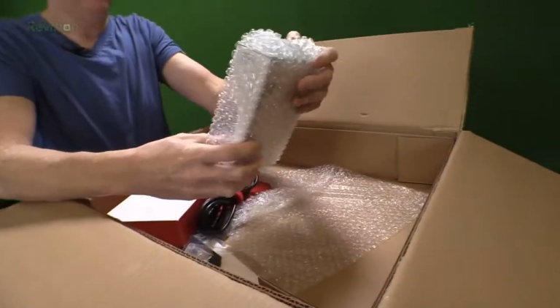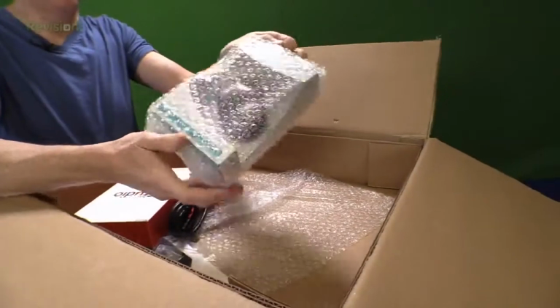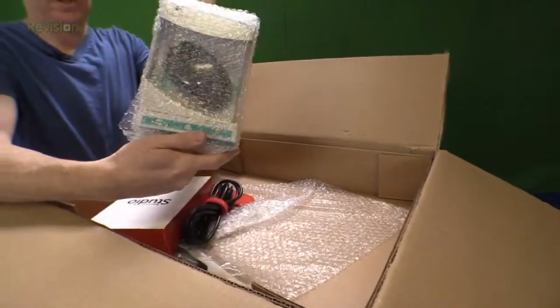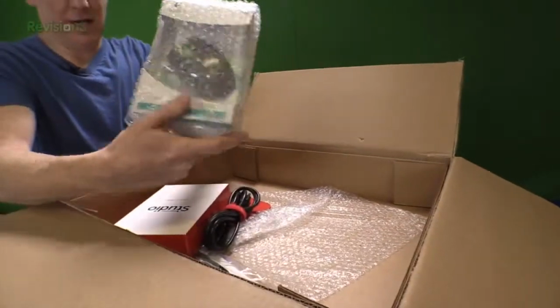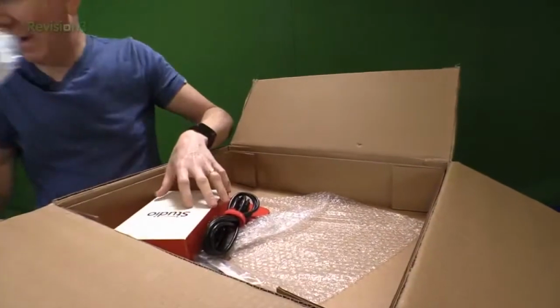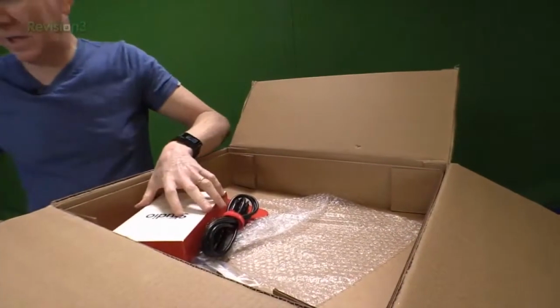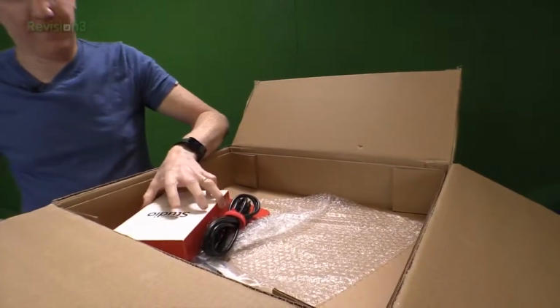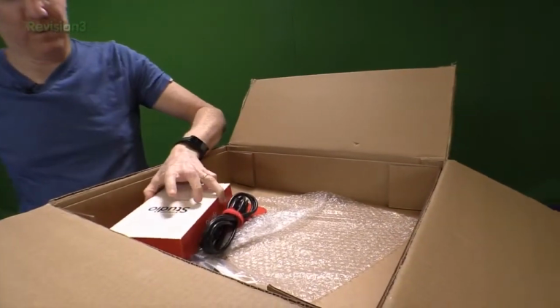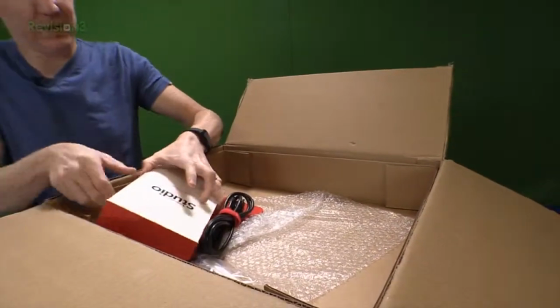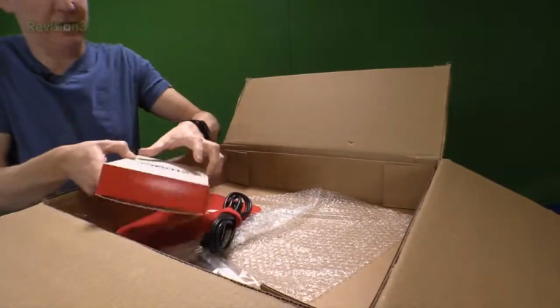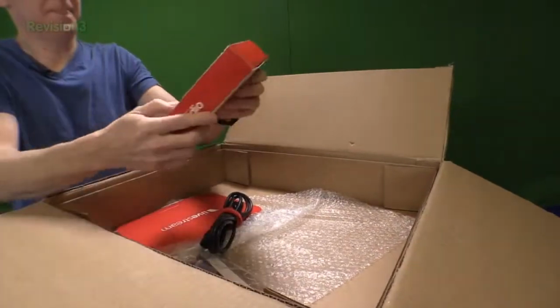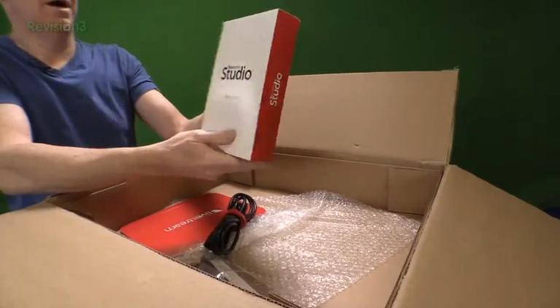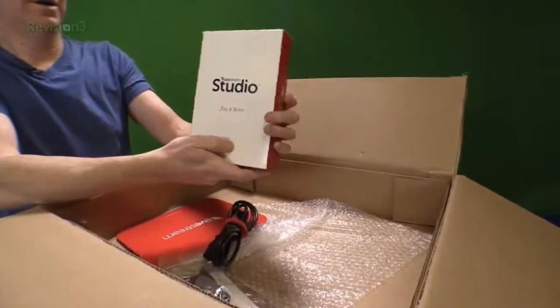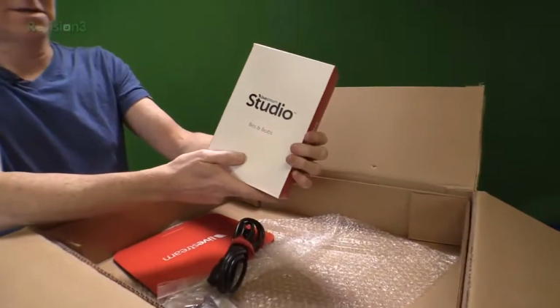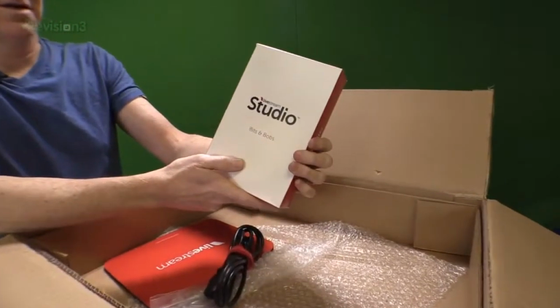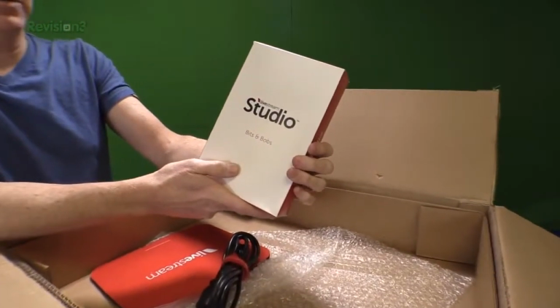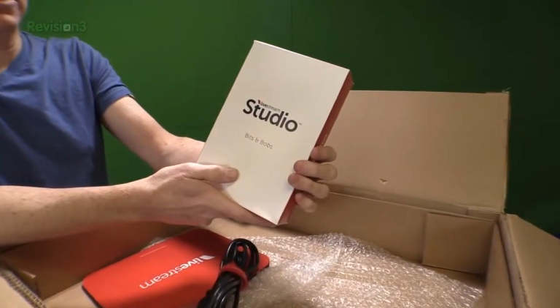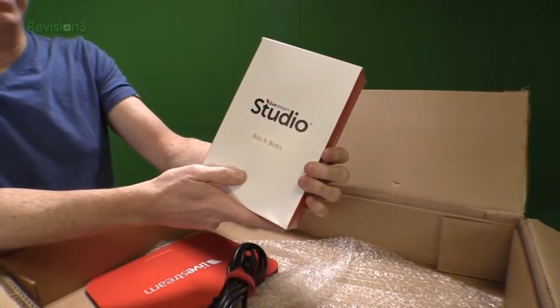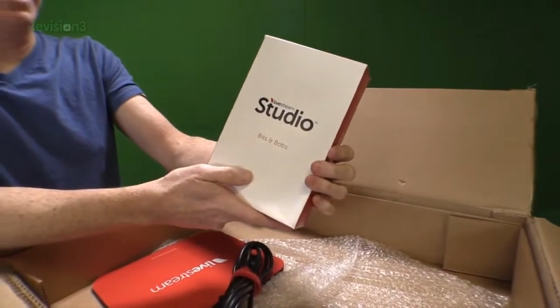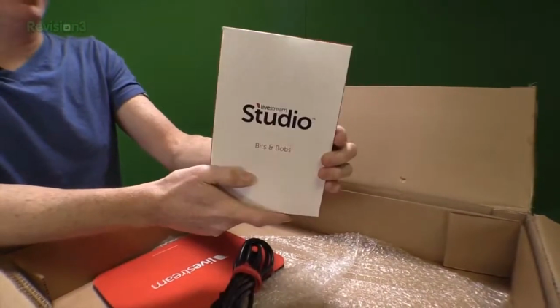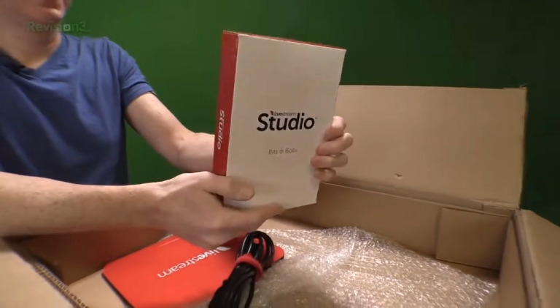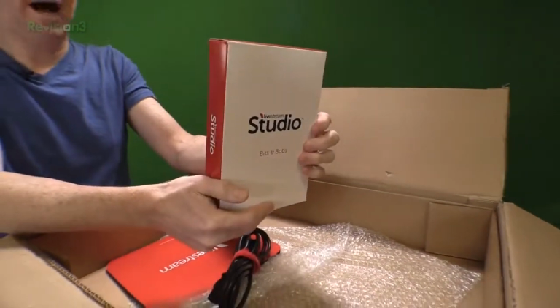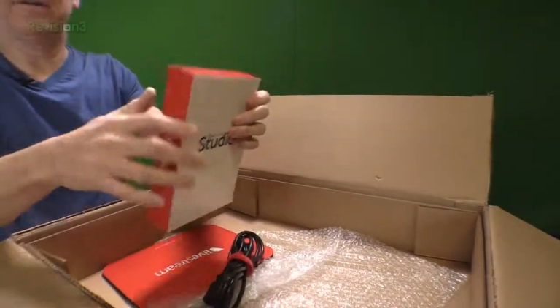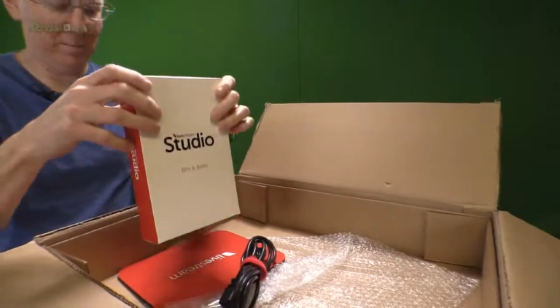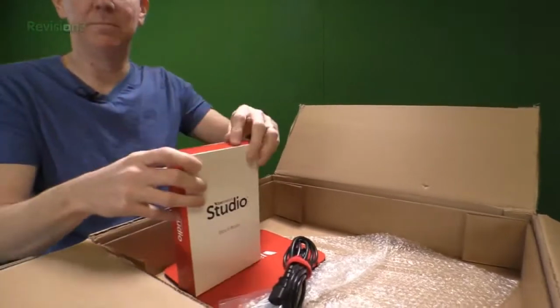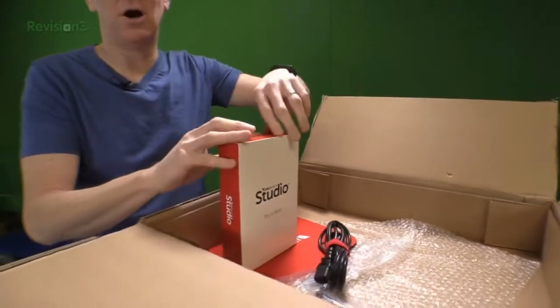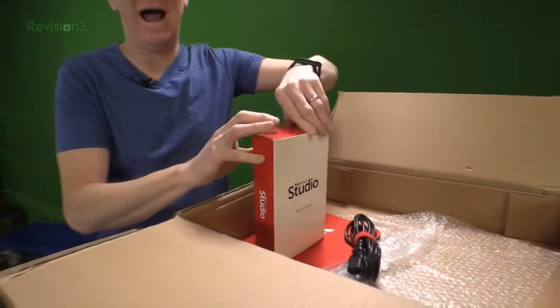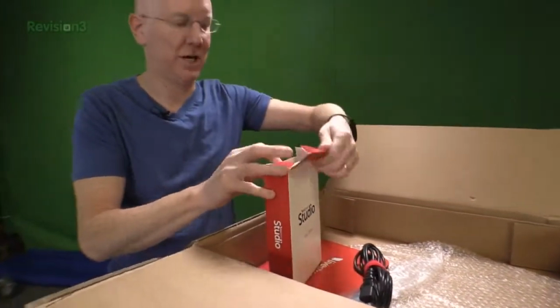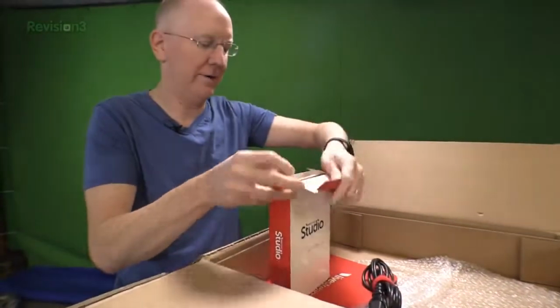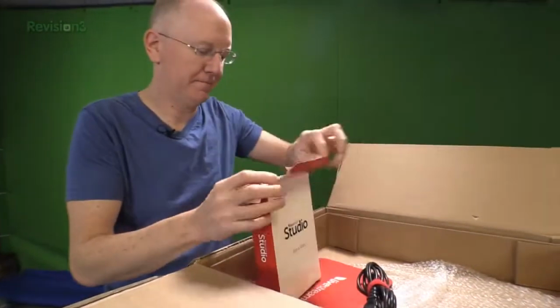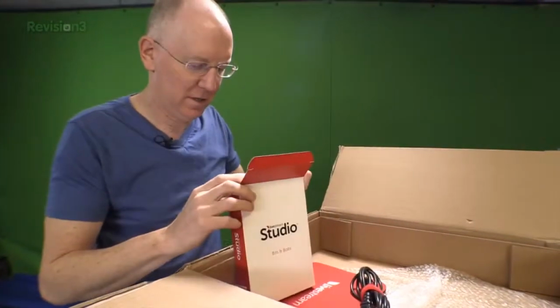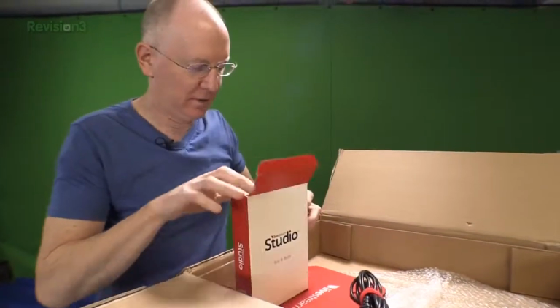We've also got what looks like a Logitech mouse in here — I'm assuming that's fairly standard. Look at this: Livestream Studio Bits and Bobs. I do not even know what Bits and Bobs are, so I have to check that out.